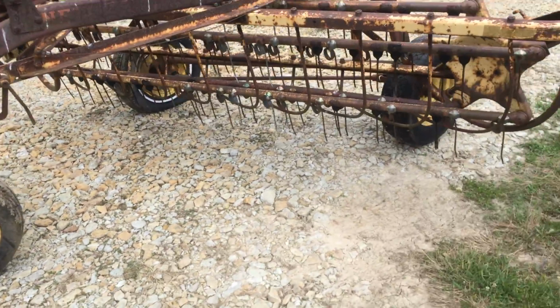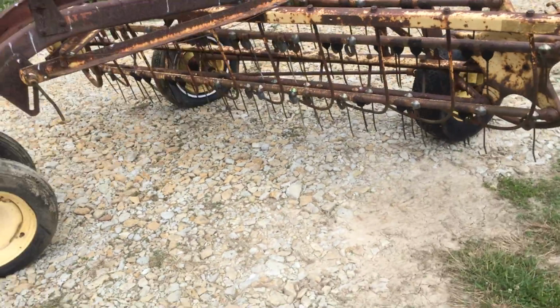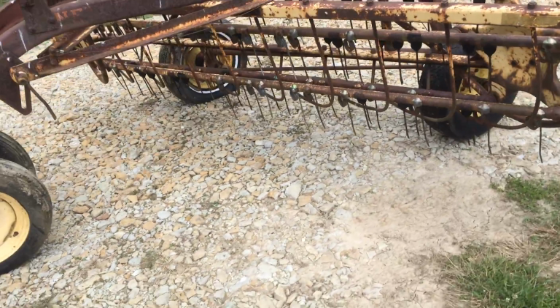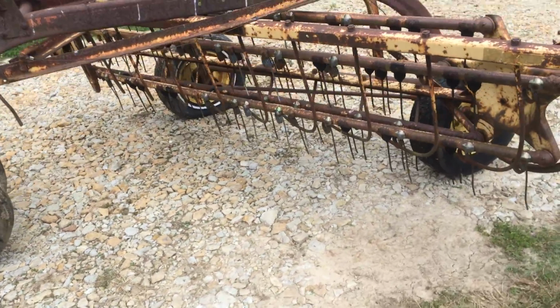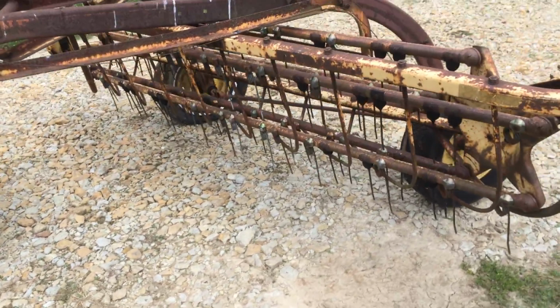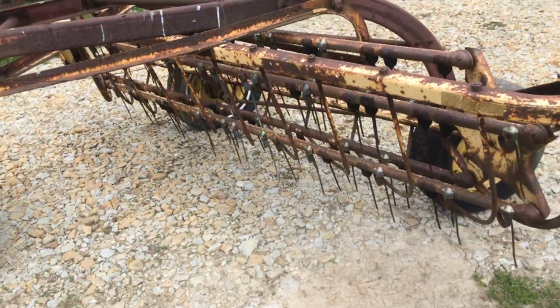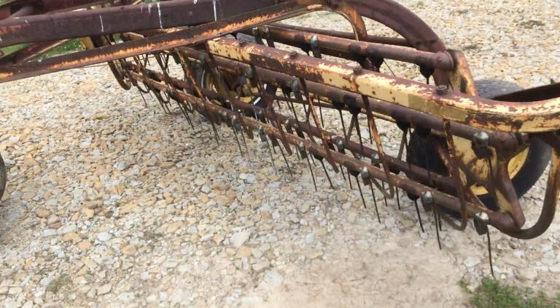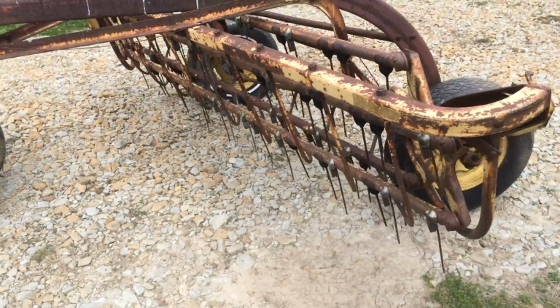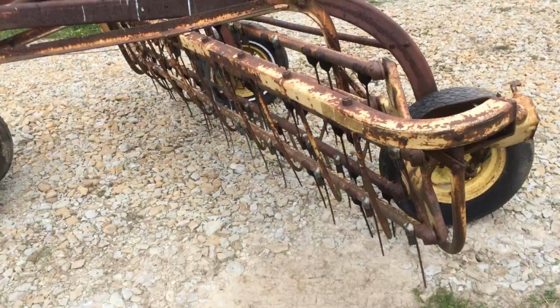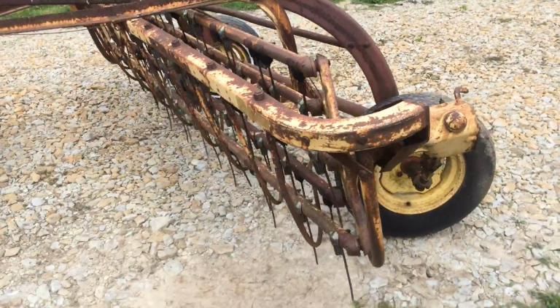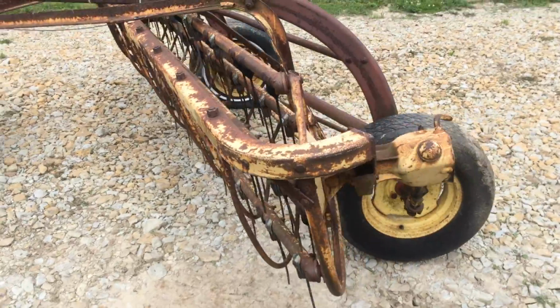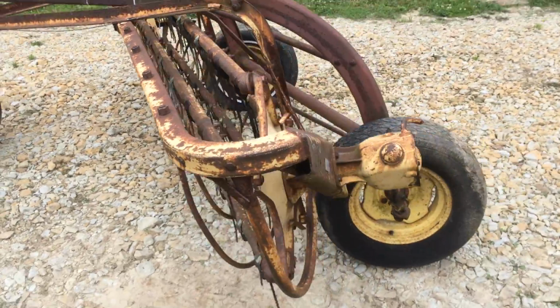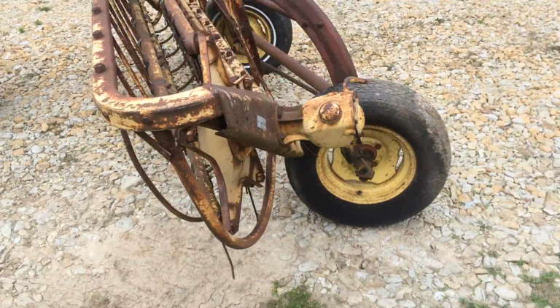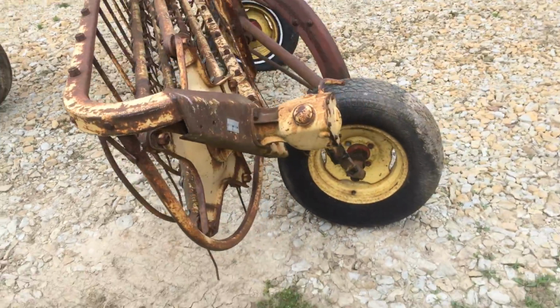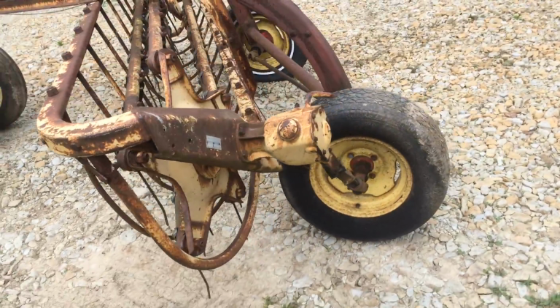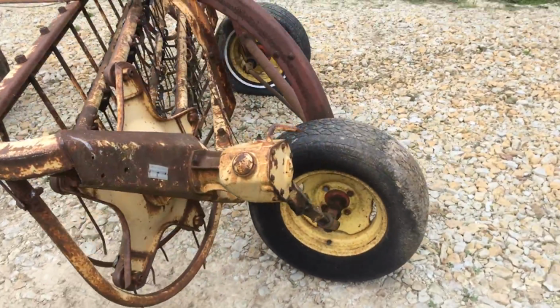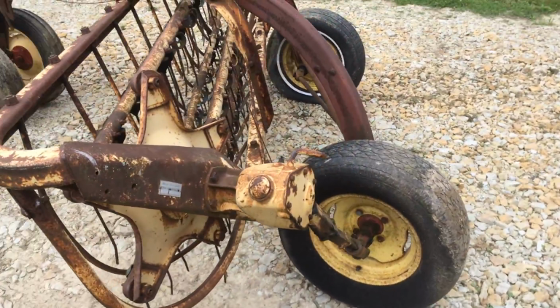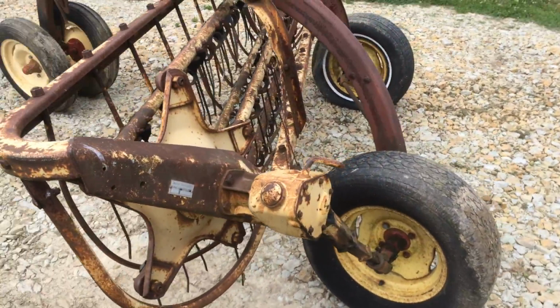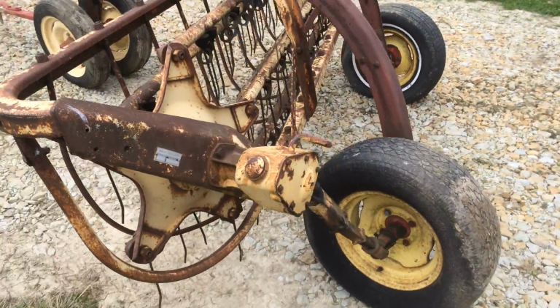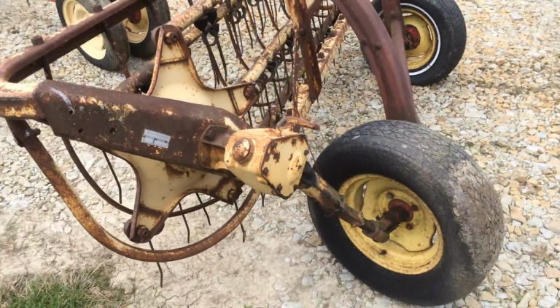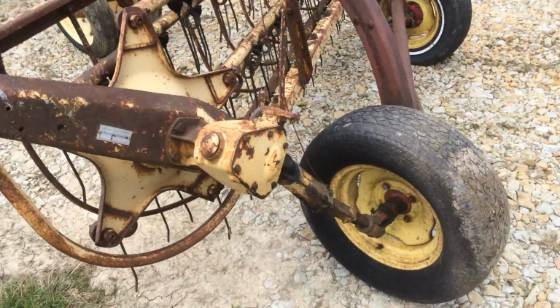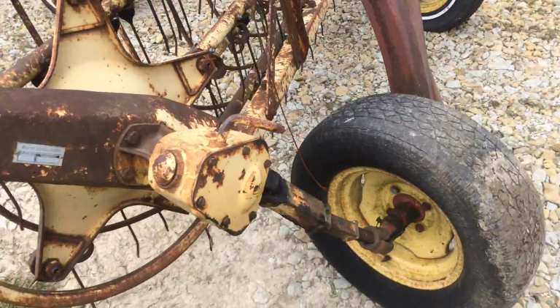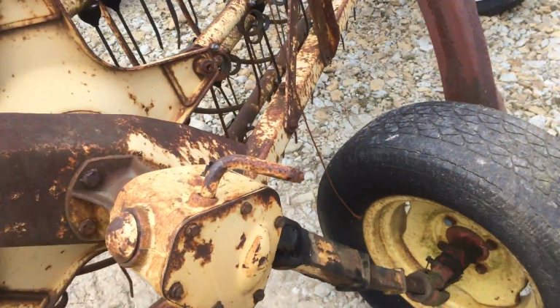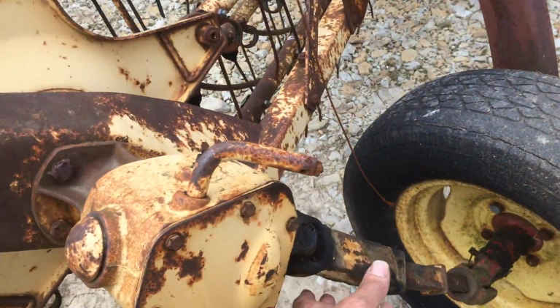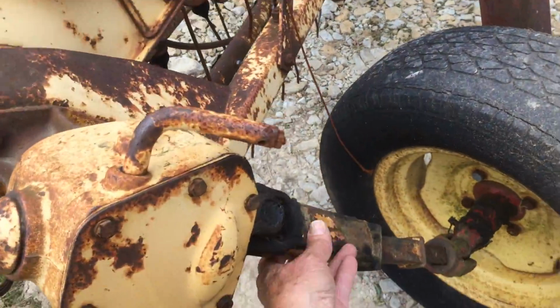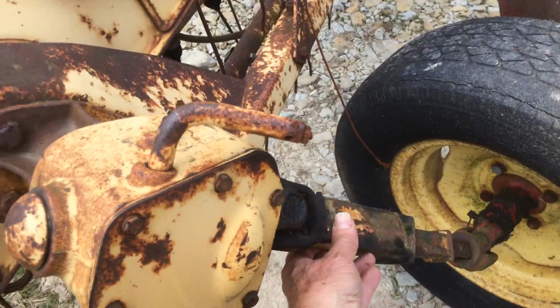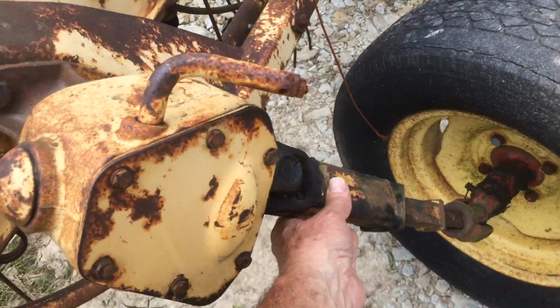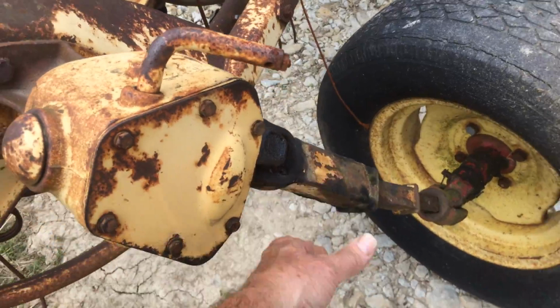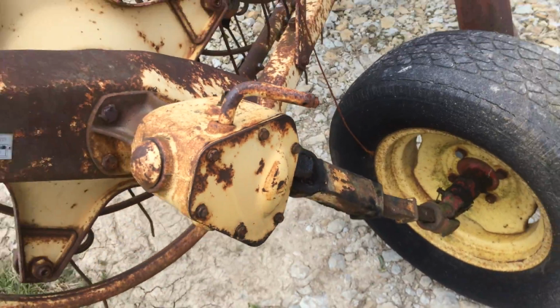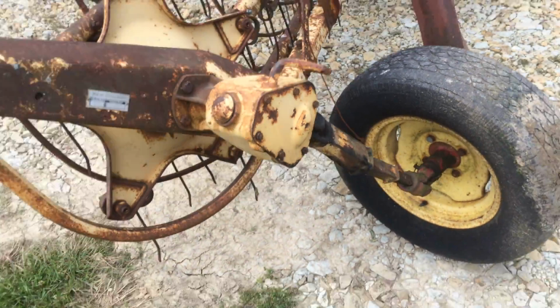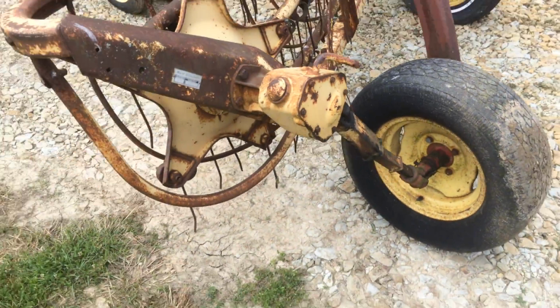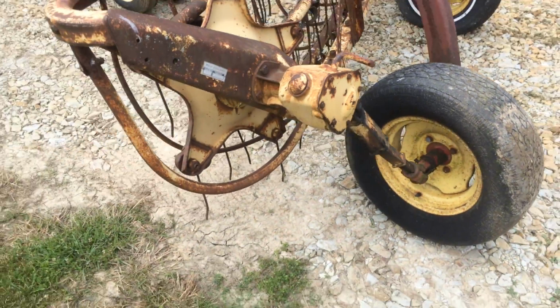Bars are all good and tight. The gearbox is tight — we always check those — and the drive wheels are working good. There's a little bit of looseness here, but that's pretty normal. A little bit of play there.